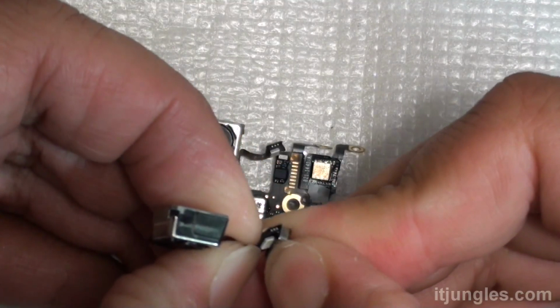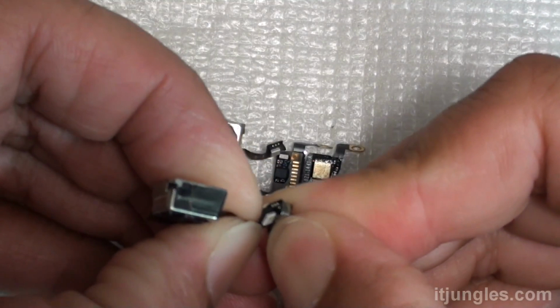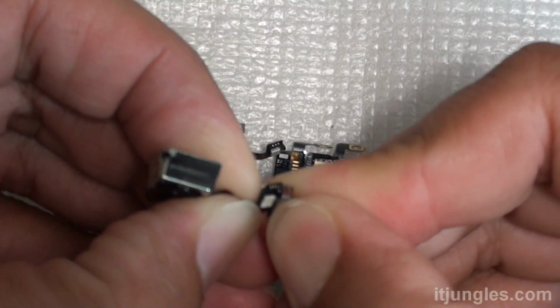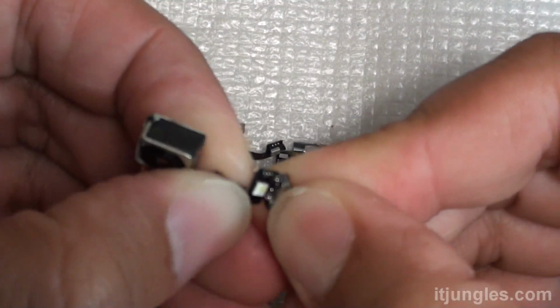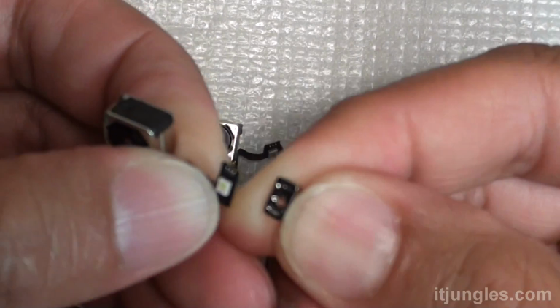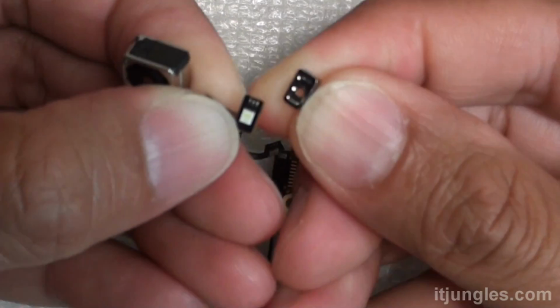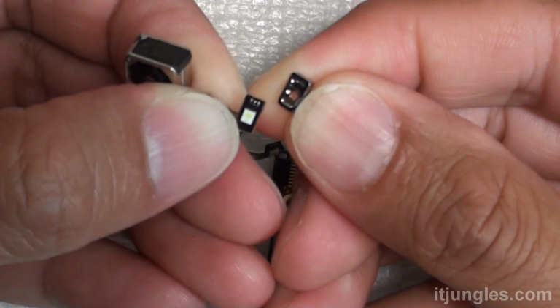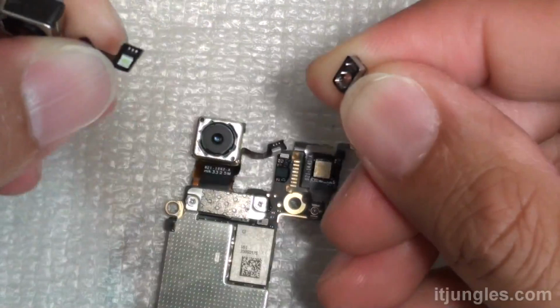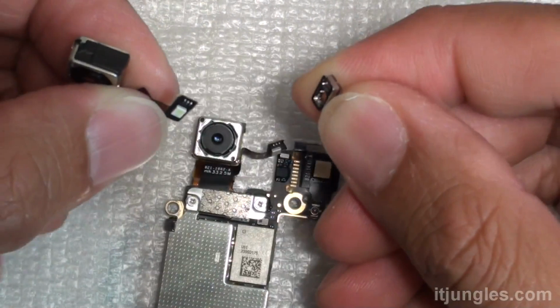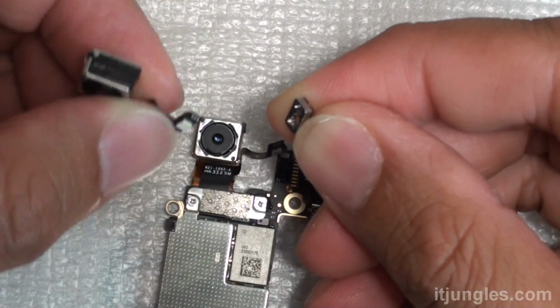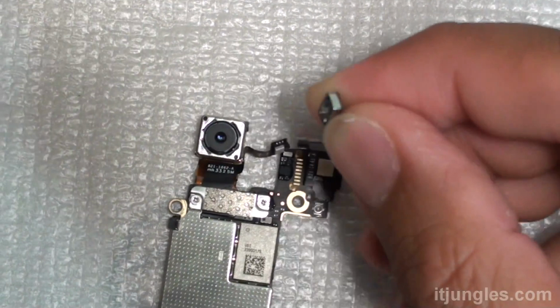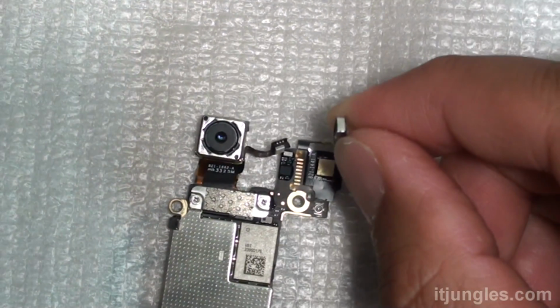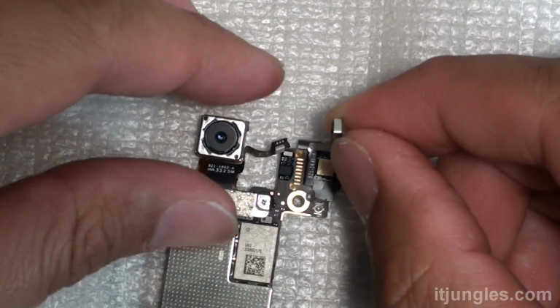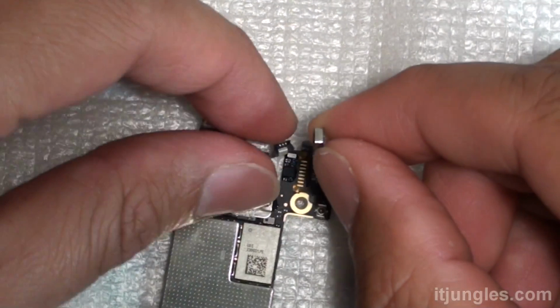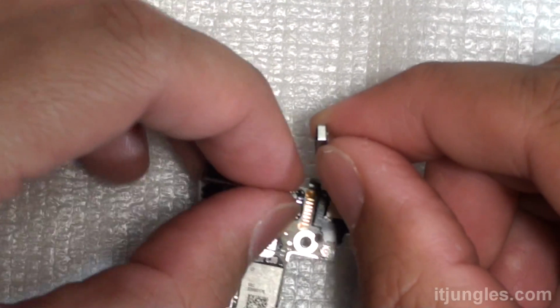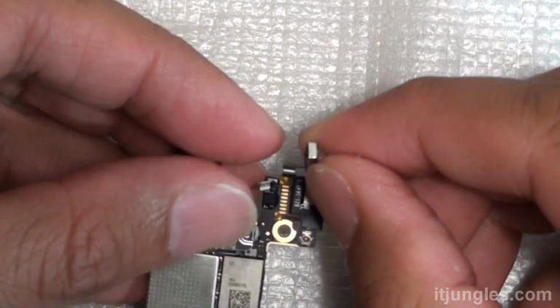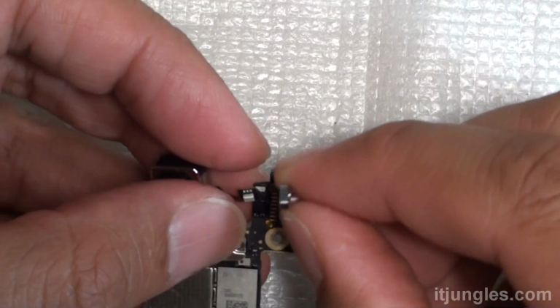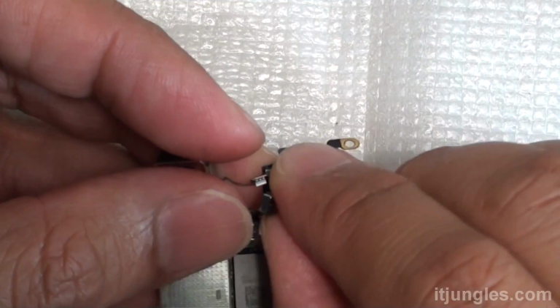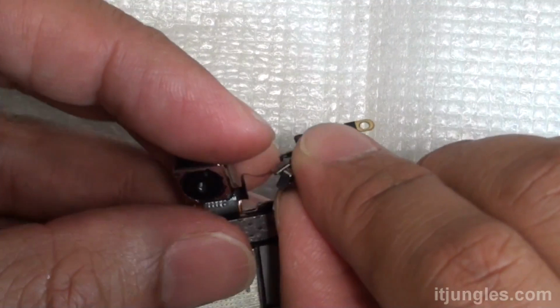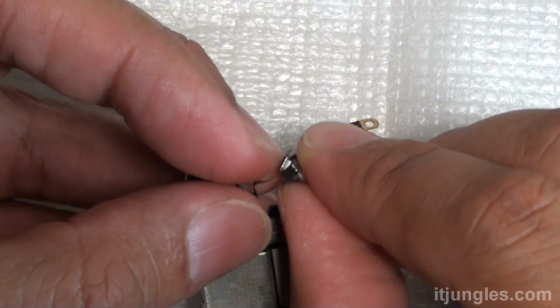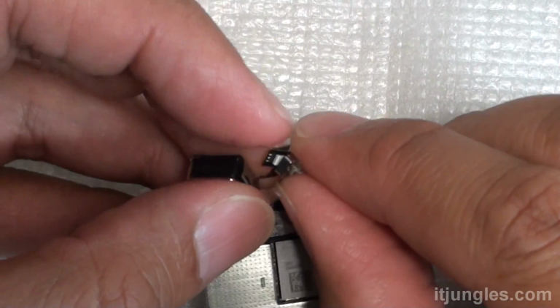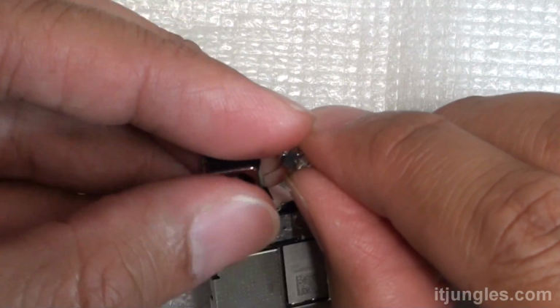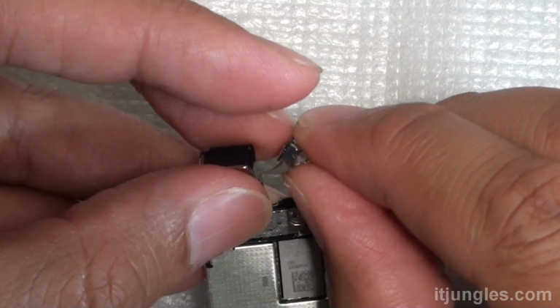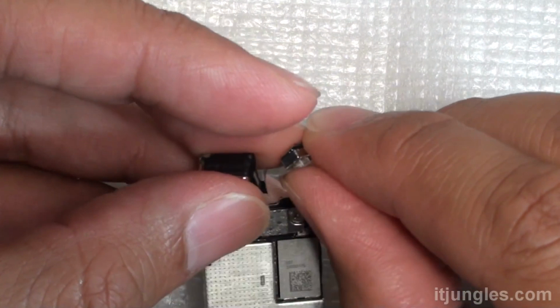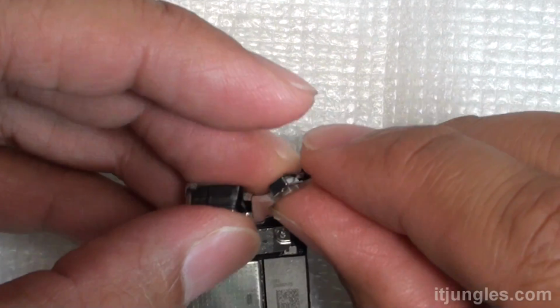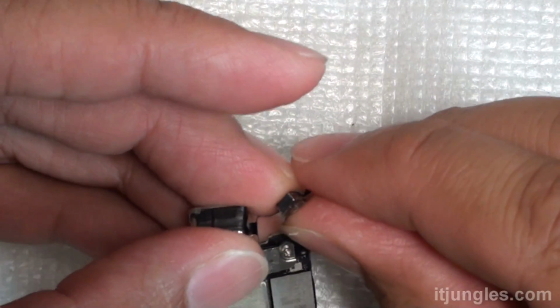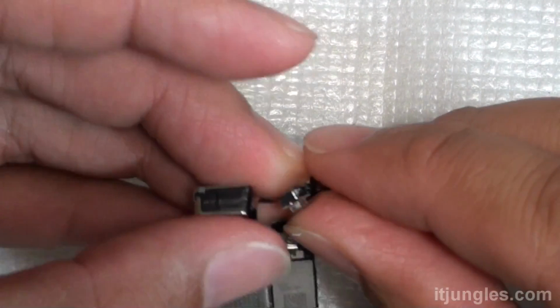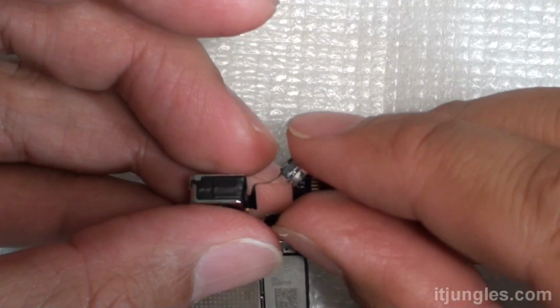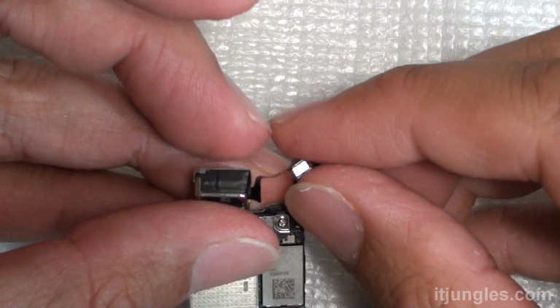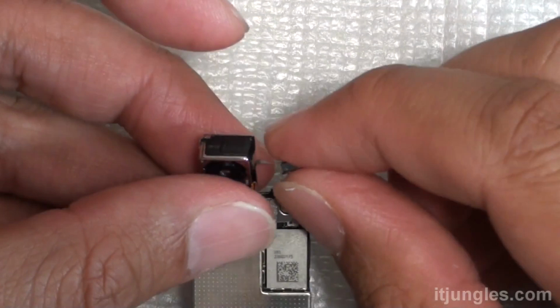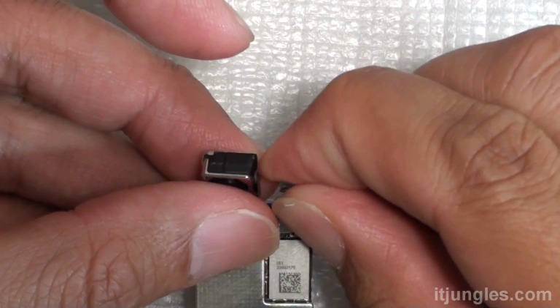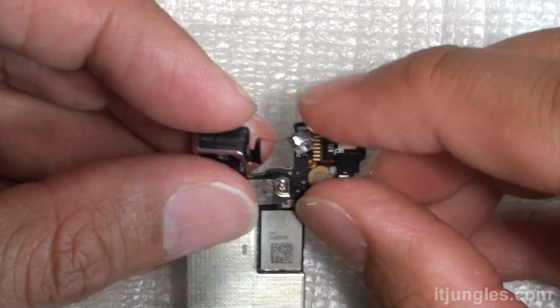Now we're going to move the flashlight cover from the old camera over to the new piece. Detach it from the old camera, then put it on the new one. Attach it and push it down.